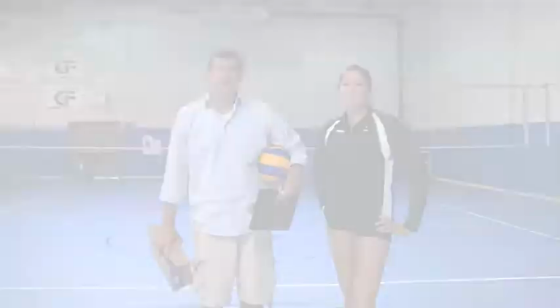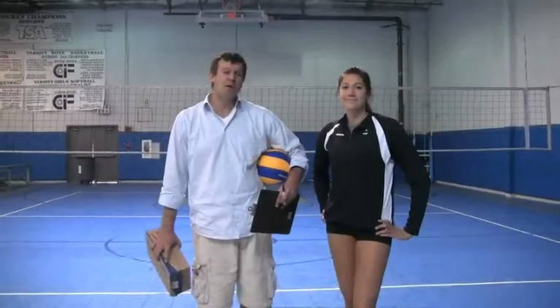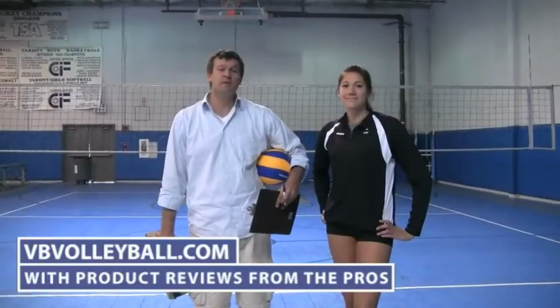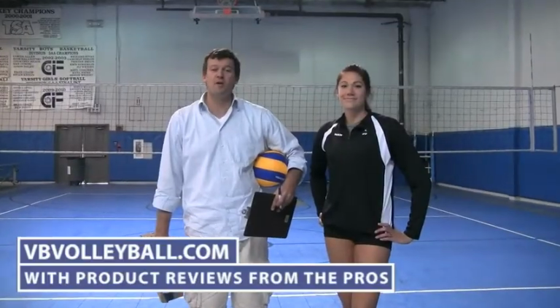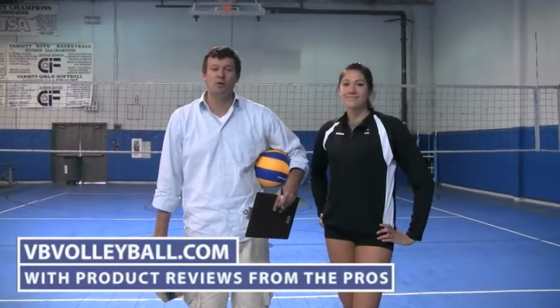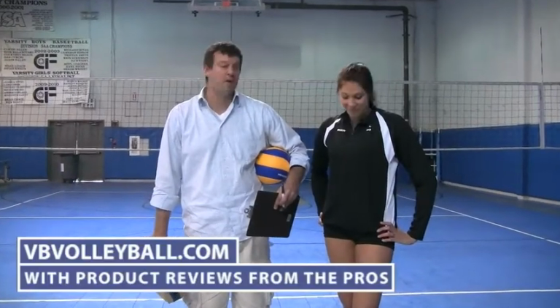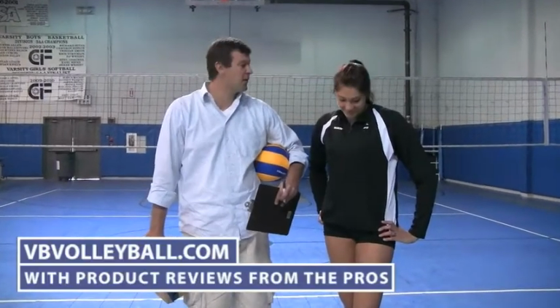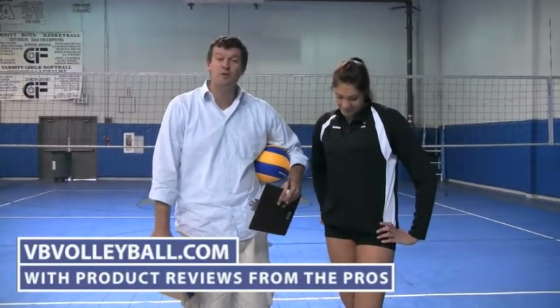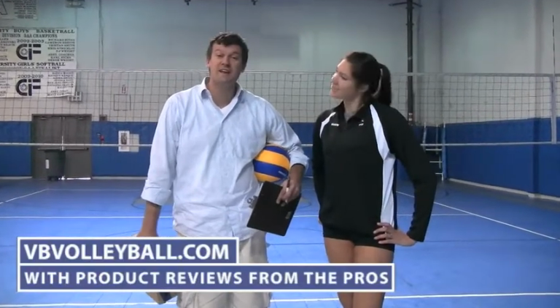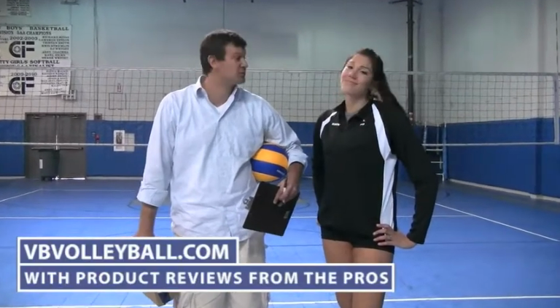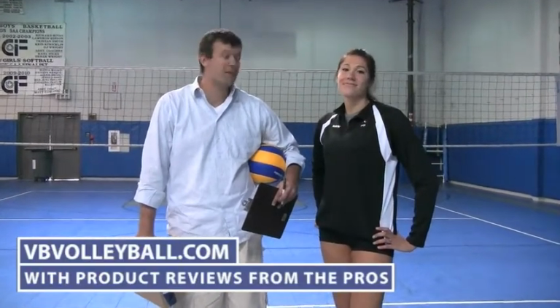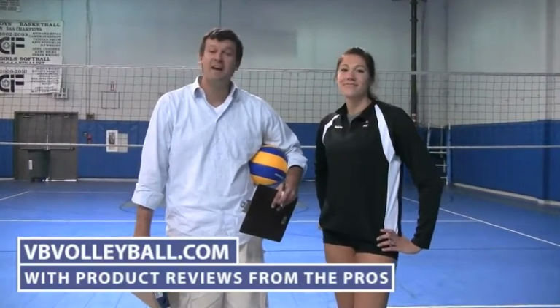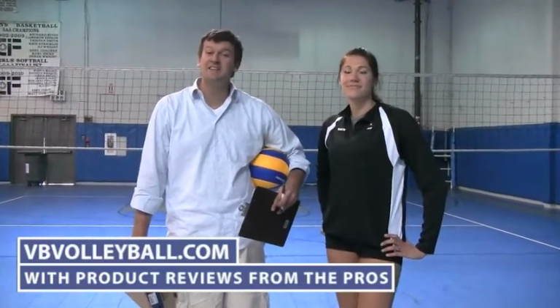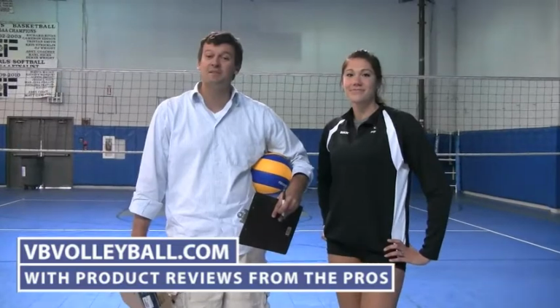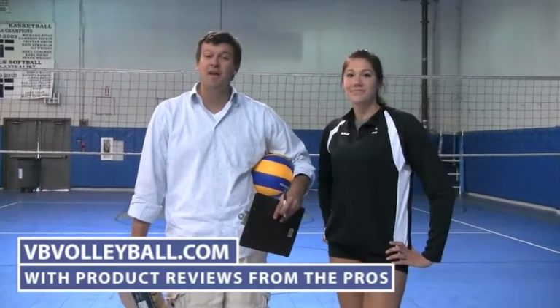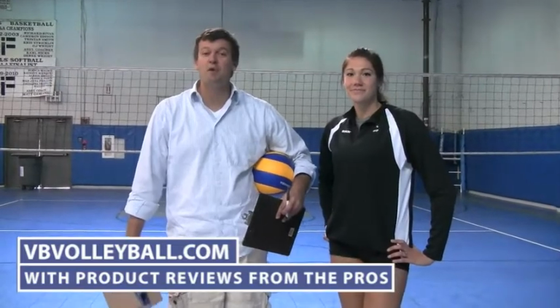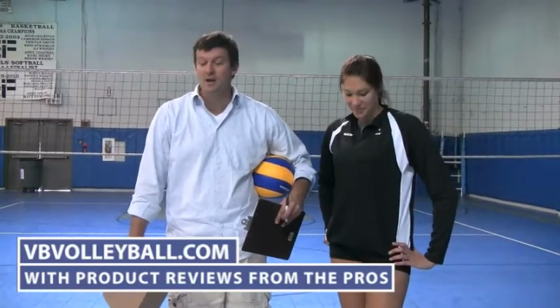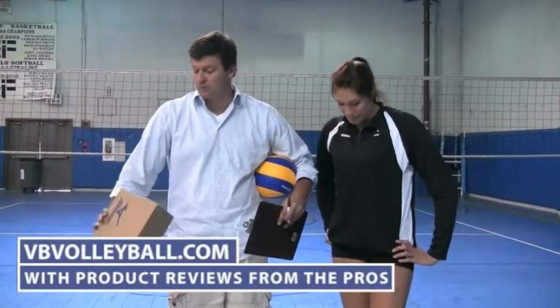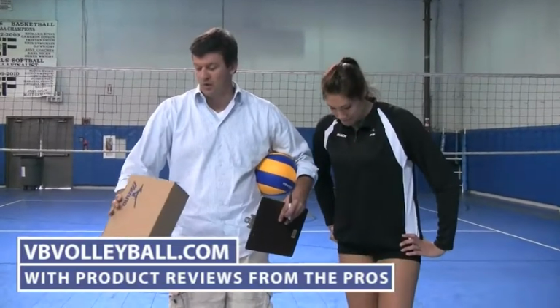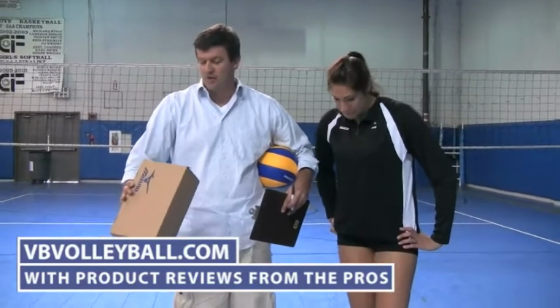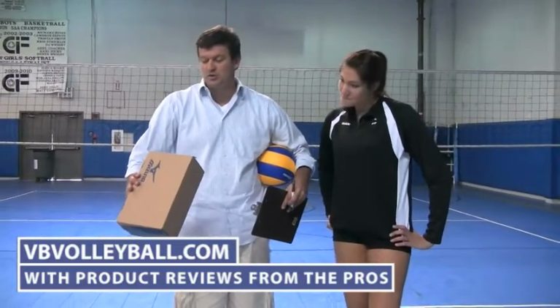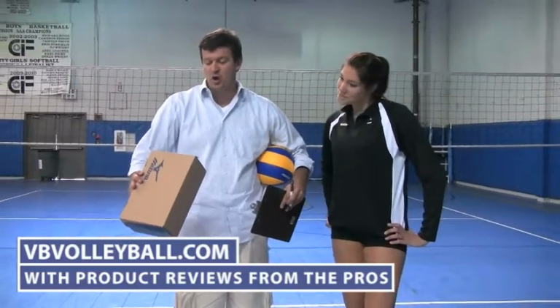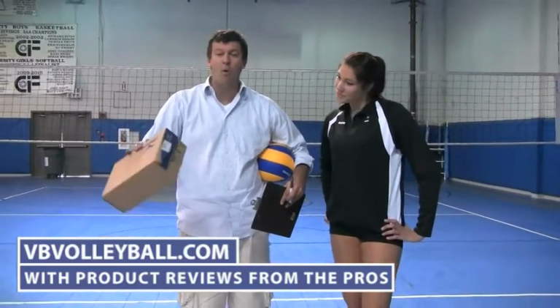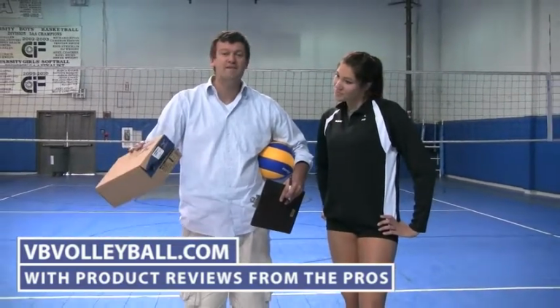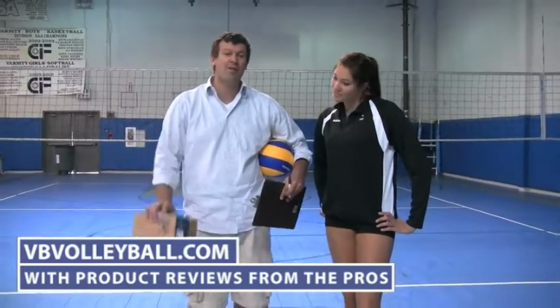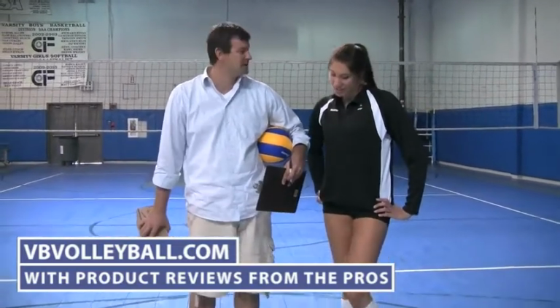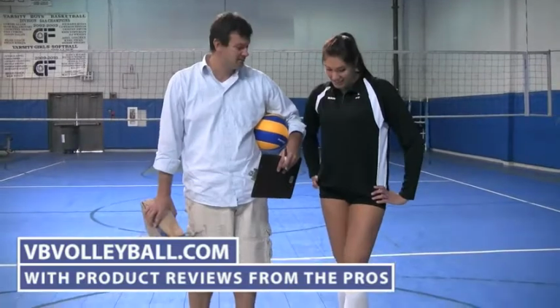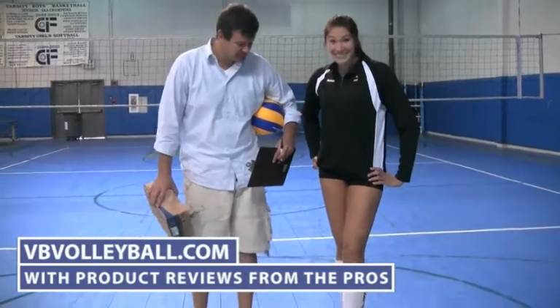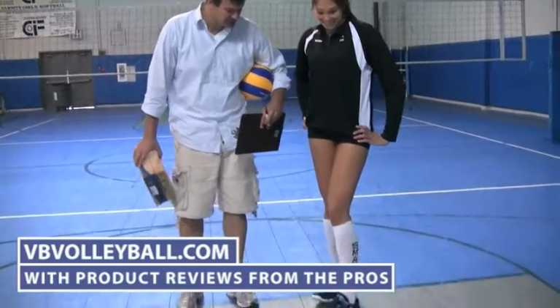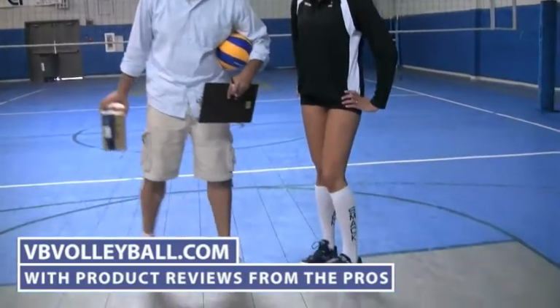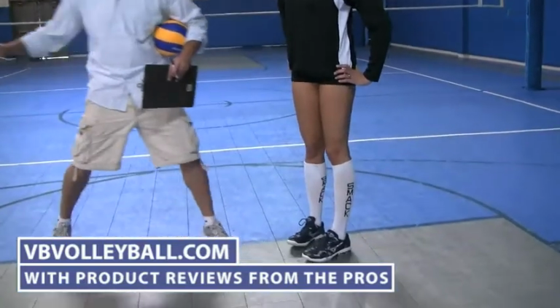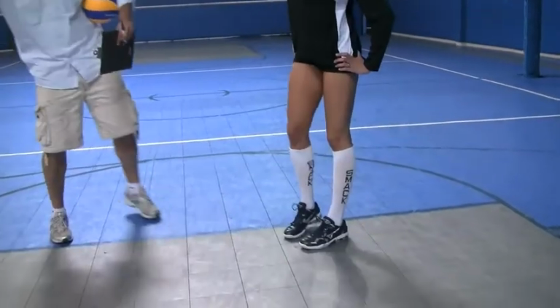Hi, welcome to VBvolleyball.com. I'm here with former USA national team player Cassie Bussey and we're about to review the Mizuno Wave Spike 13. So let's try it.